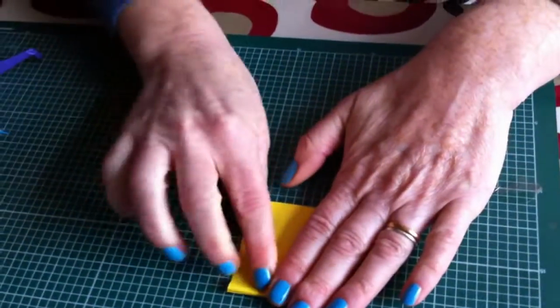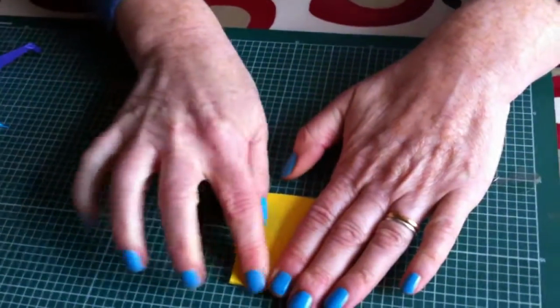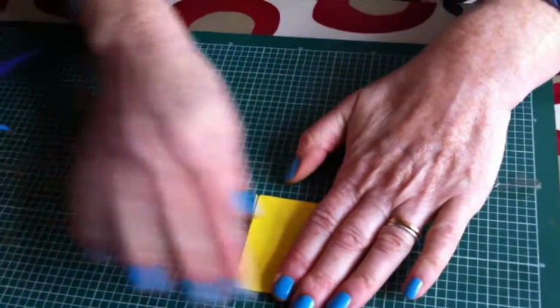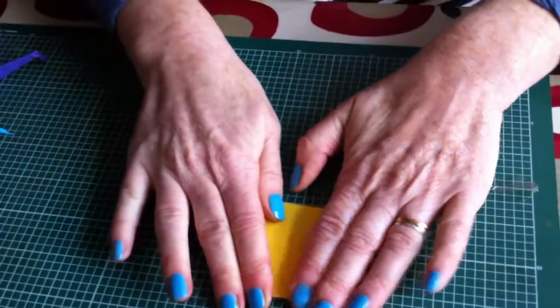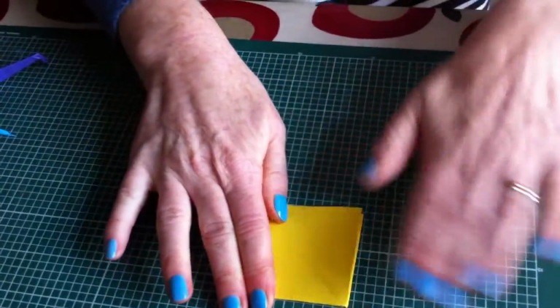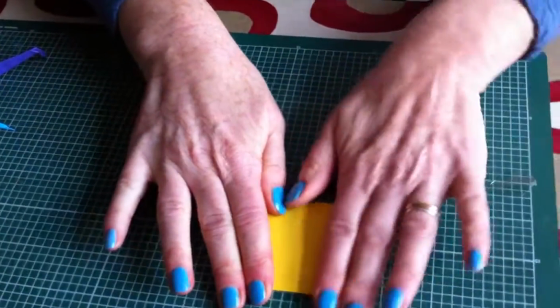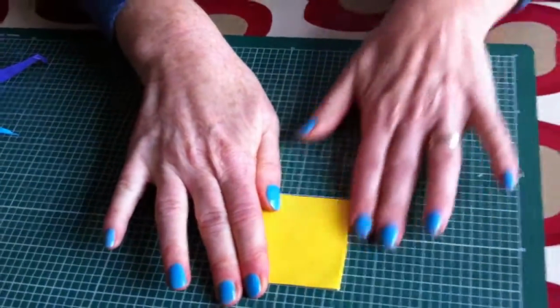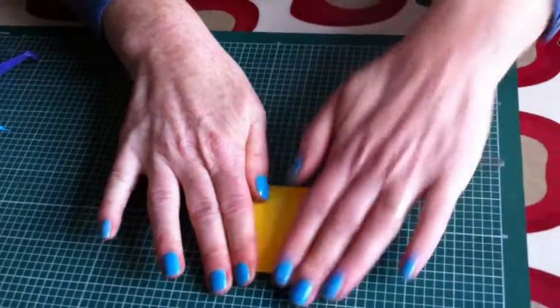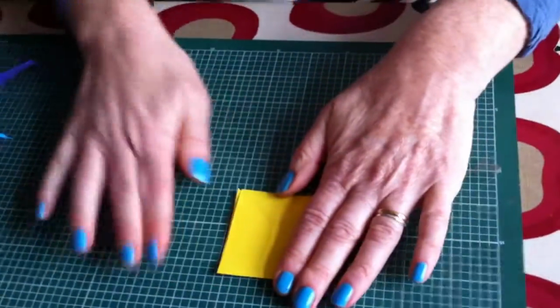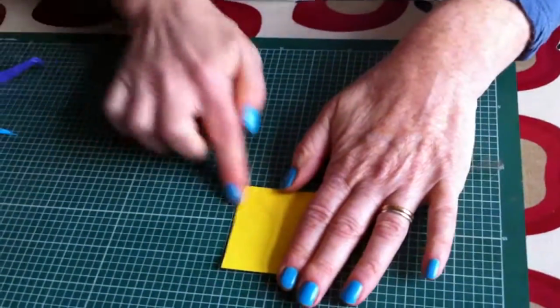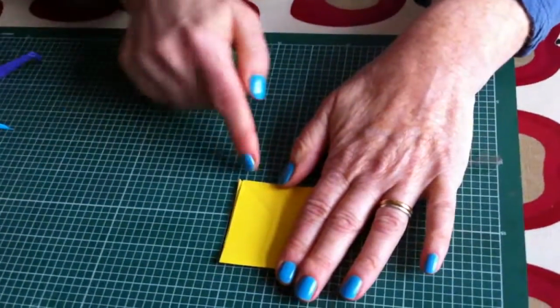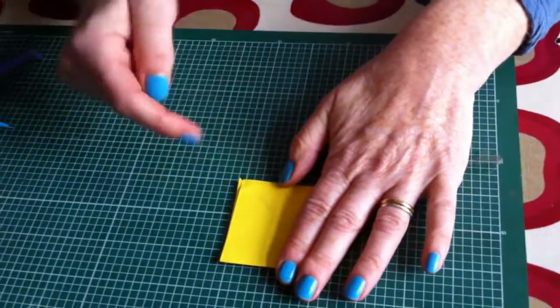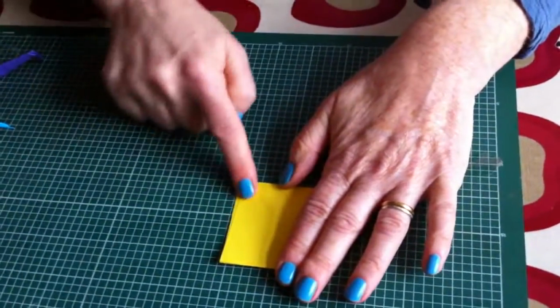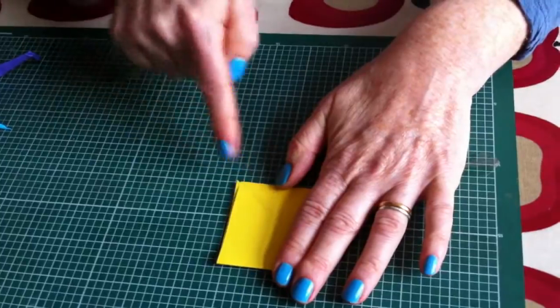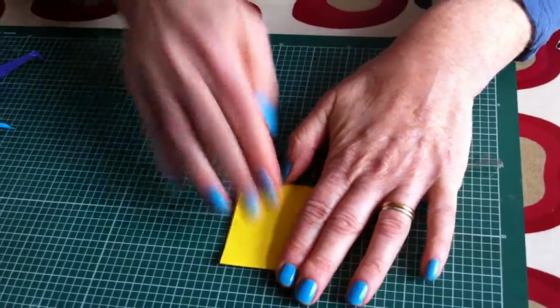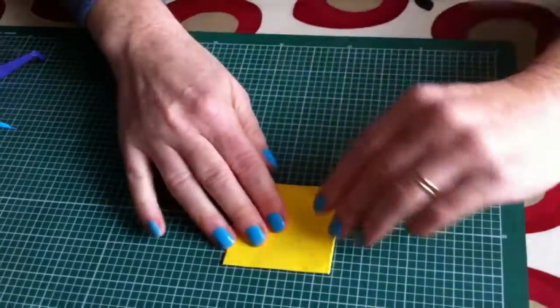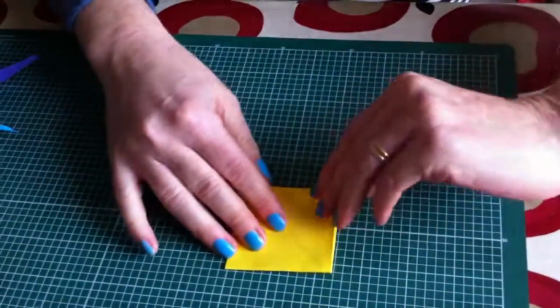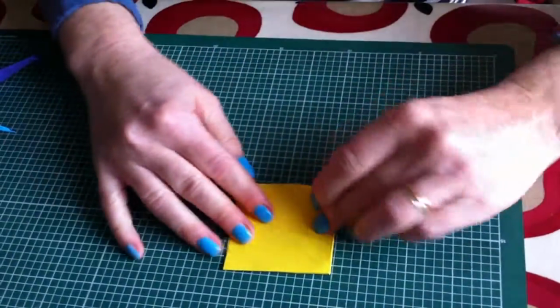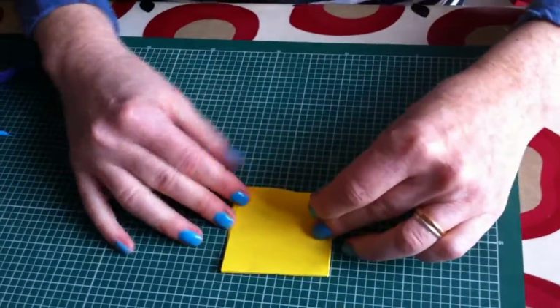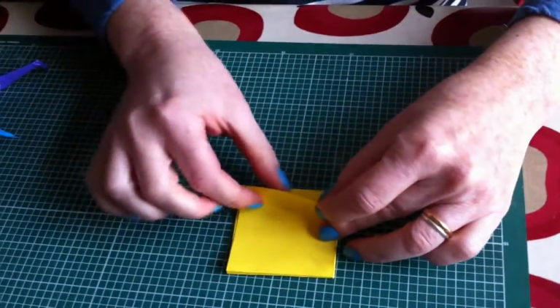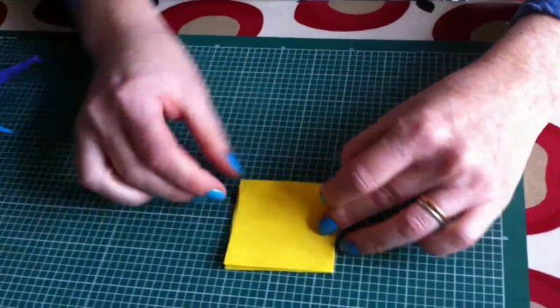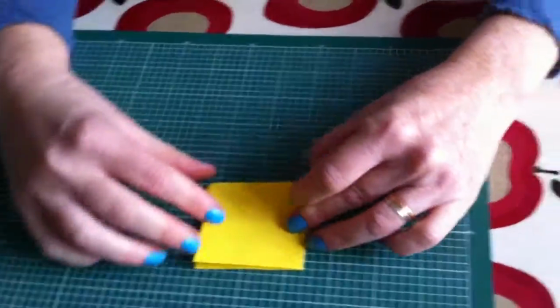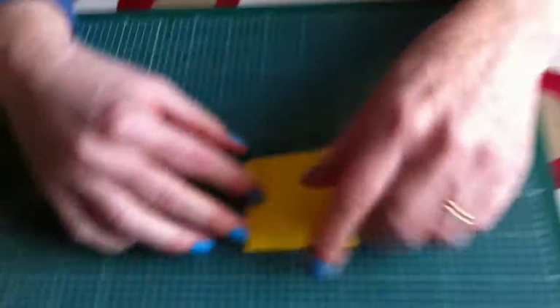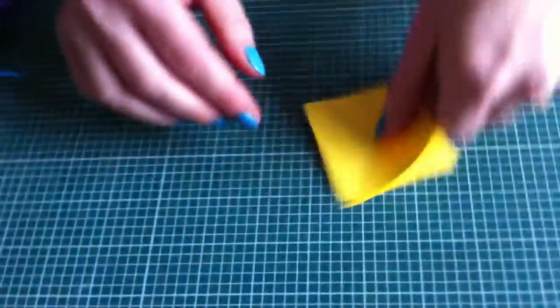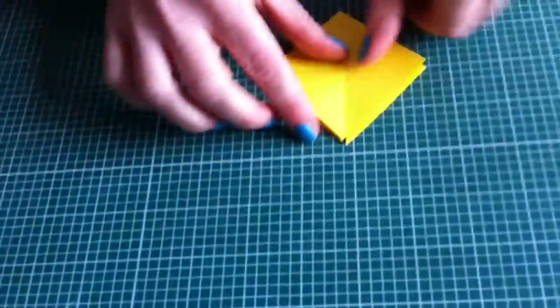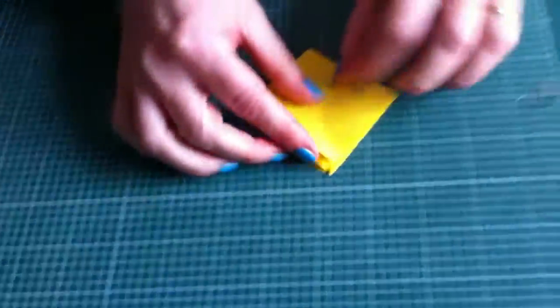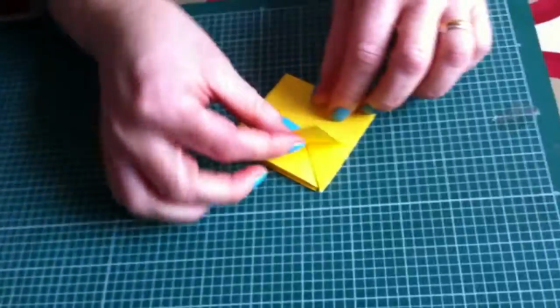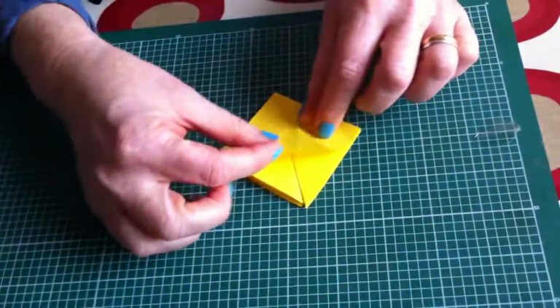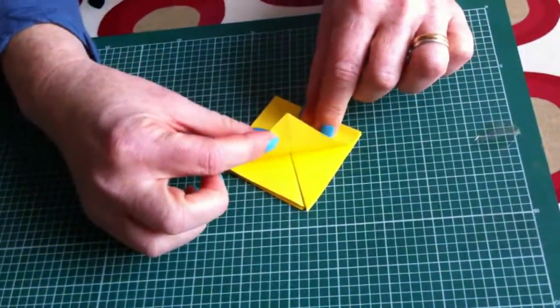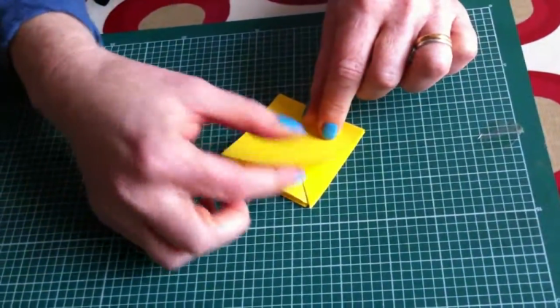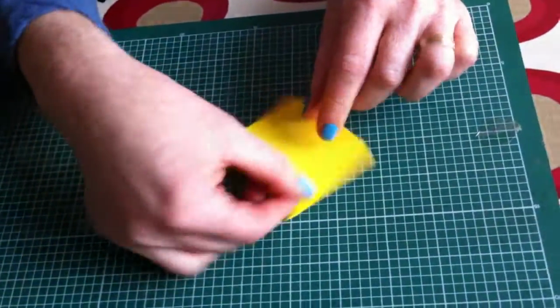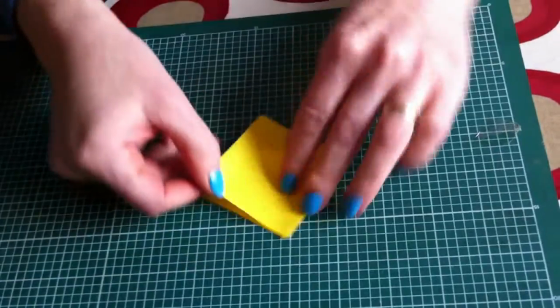This is meant to not be sticking out here, but there you go. Then you make sure that you've got it flat like this.